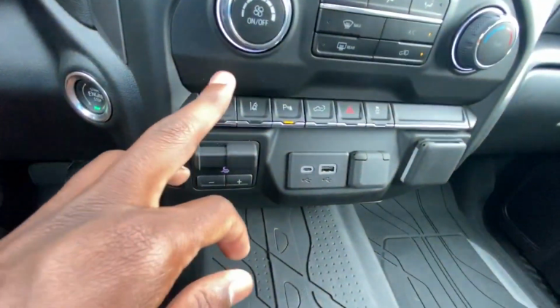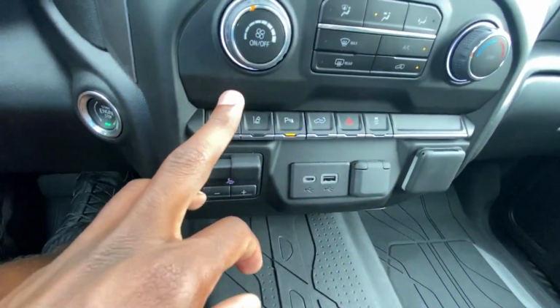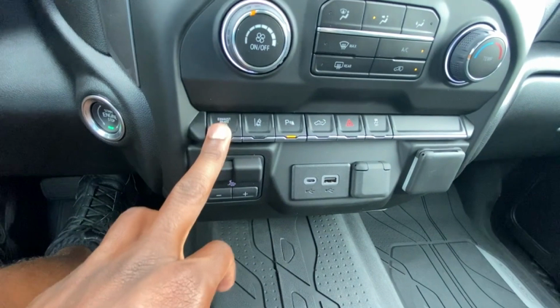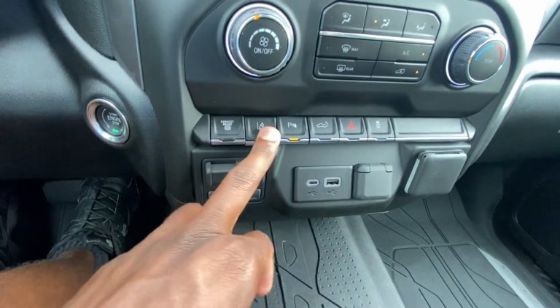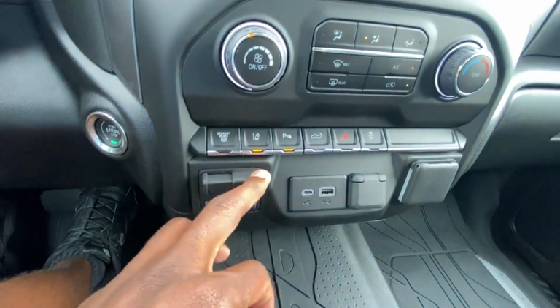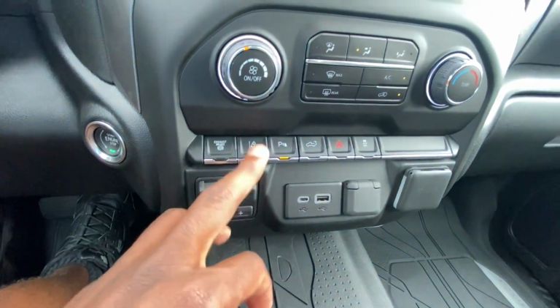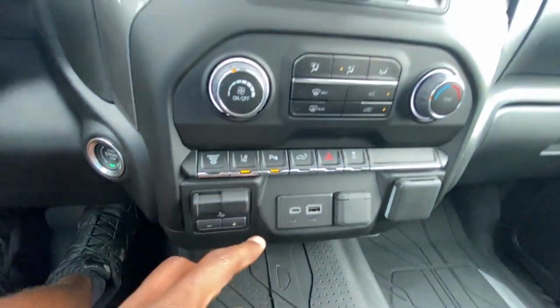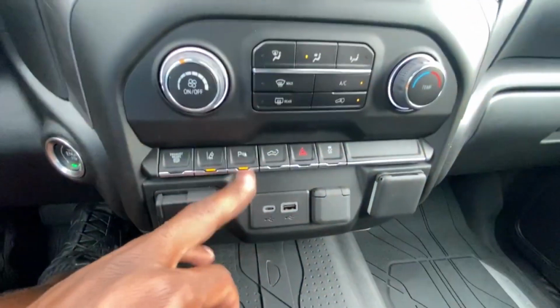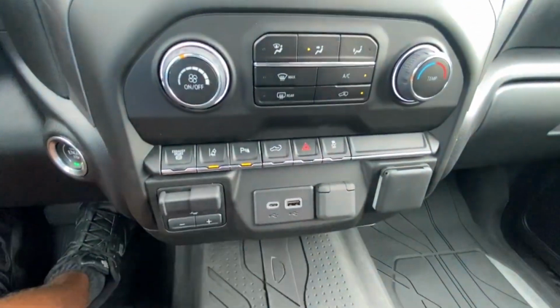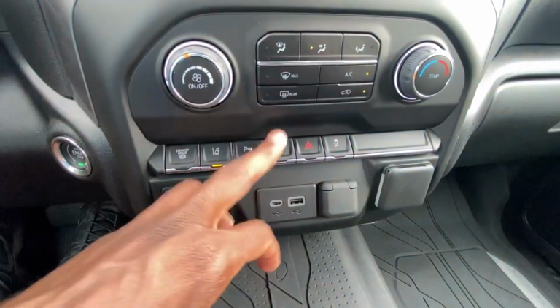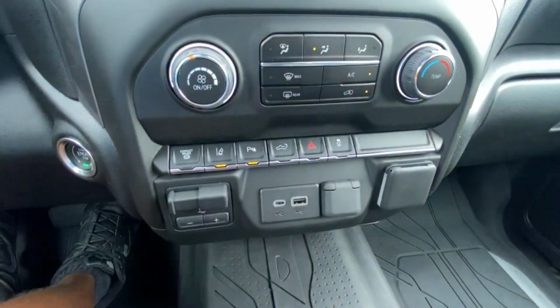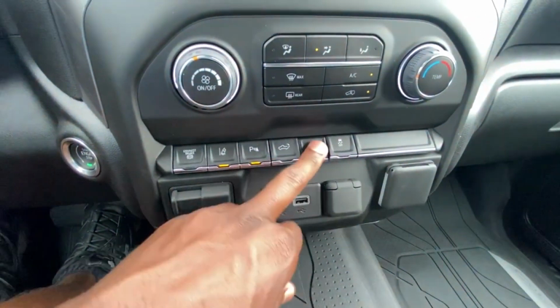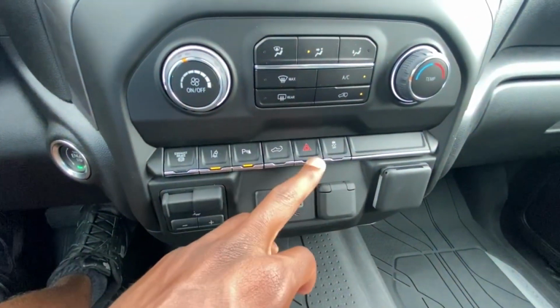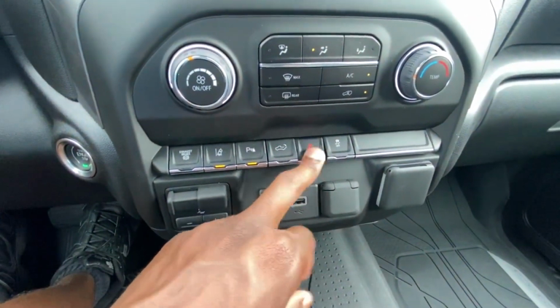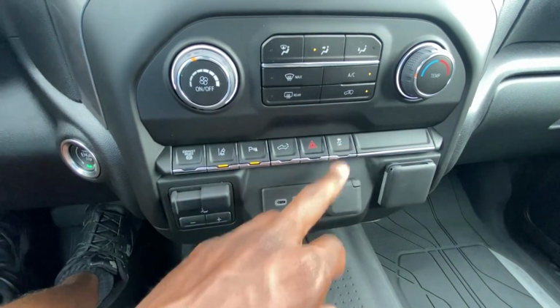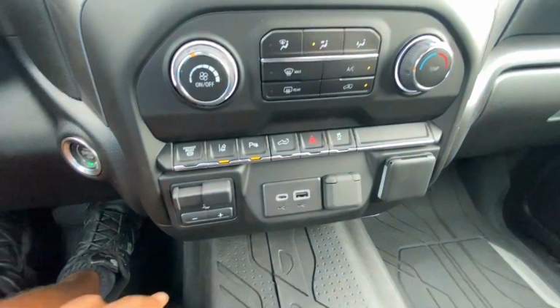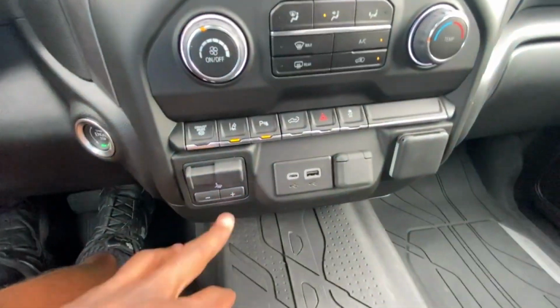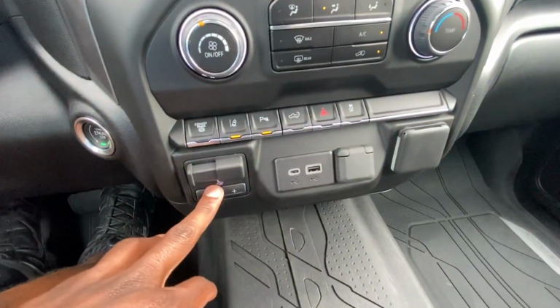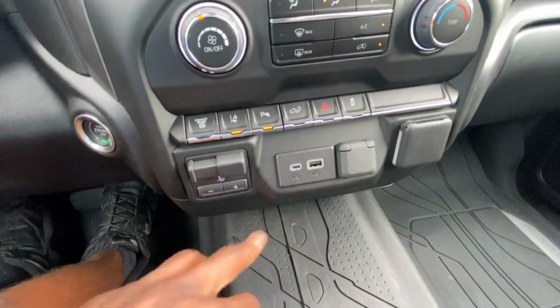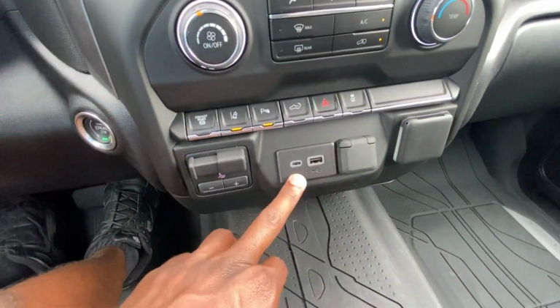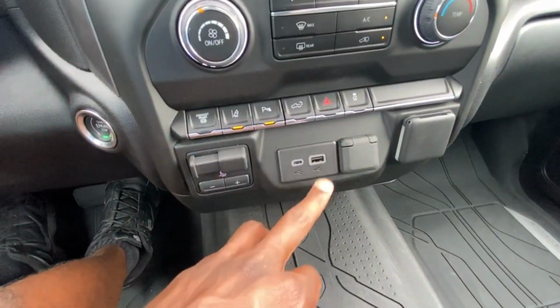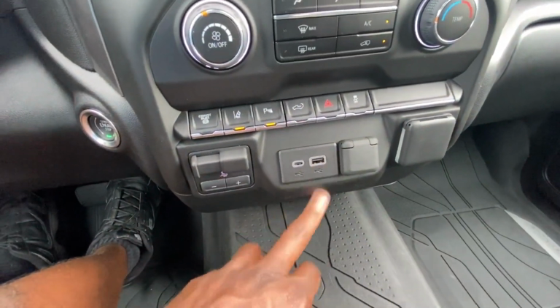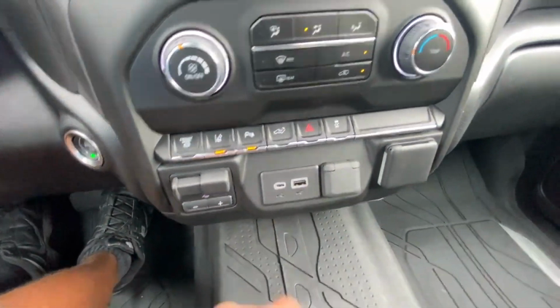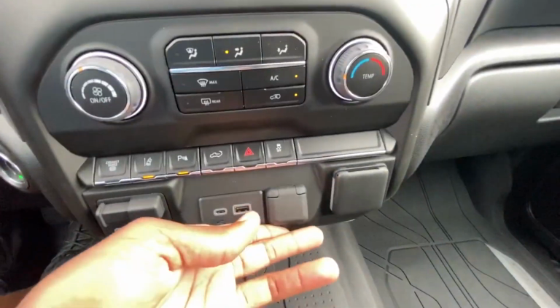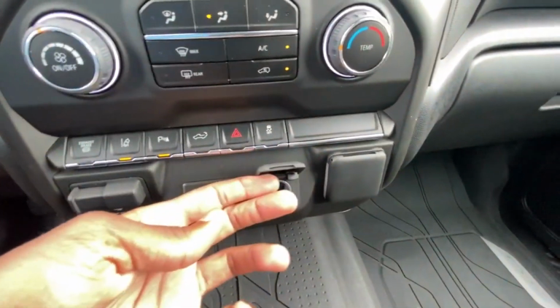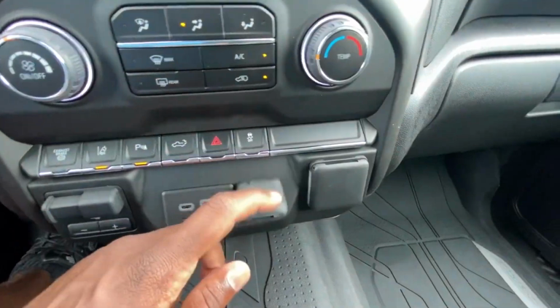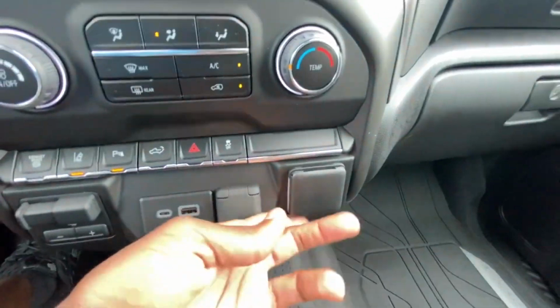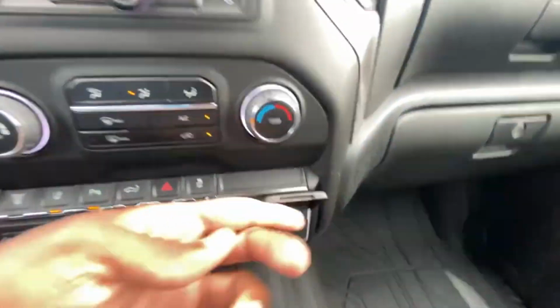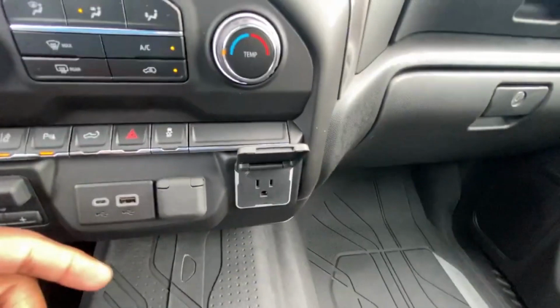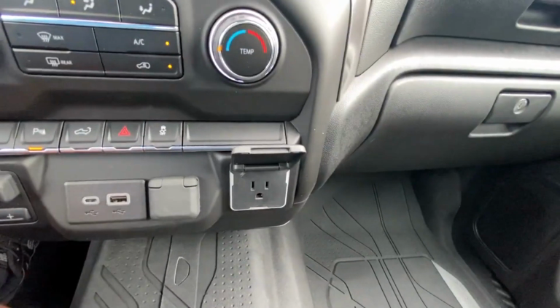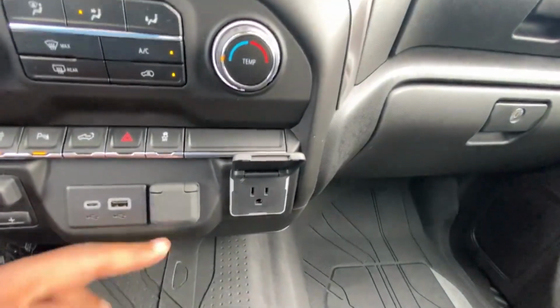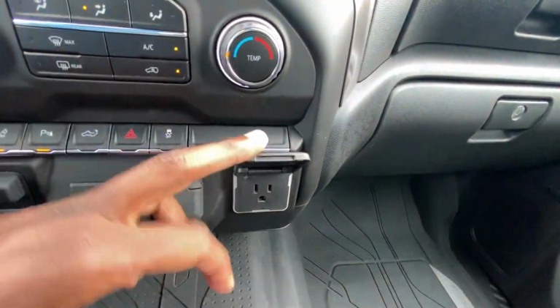We have our exhaust brake, lane keep assist with lane departure, and parking sensors. We can lower the tailgate from here, along with hazards, traction control, a trailer brake controller, USB-C, USB-A port, and 12 volts. And then we get another 120-volt three-prong outlet.